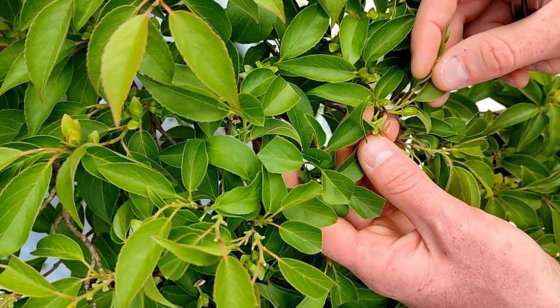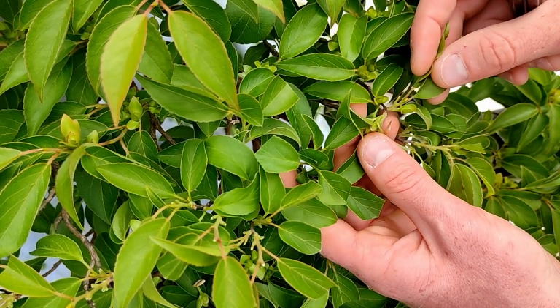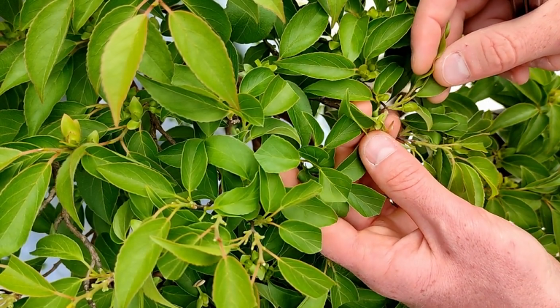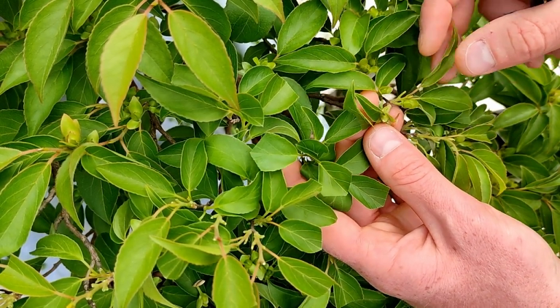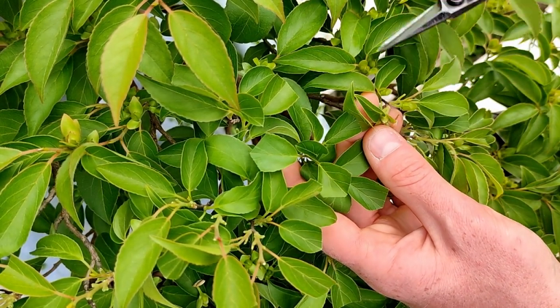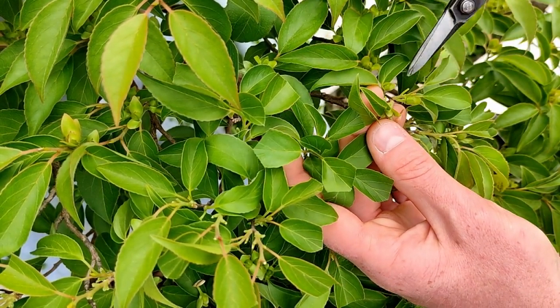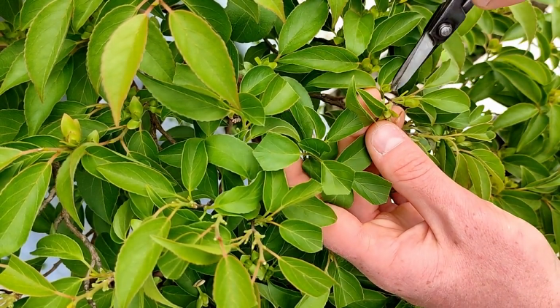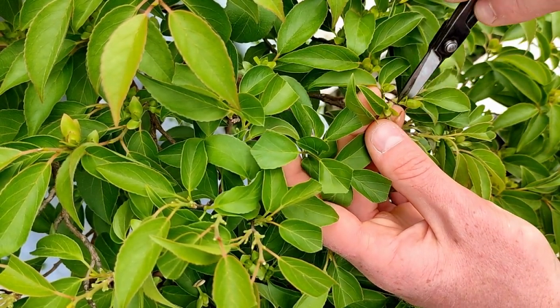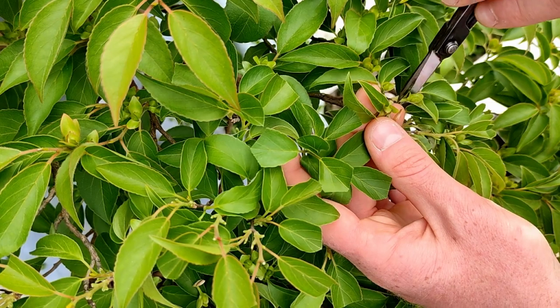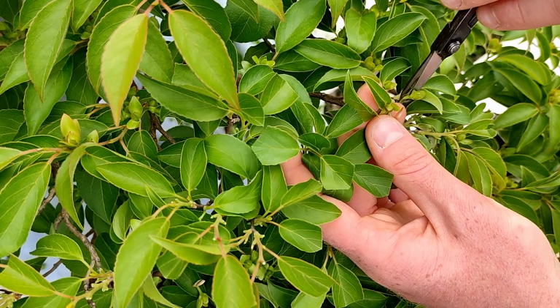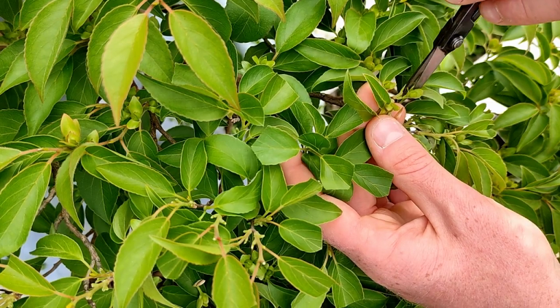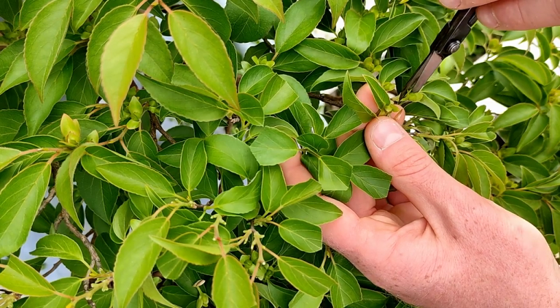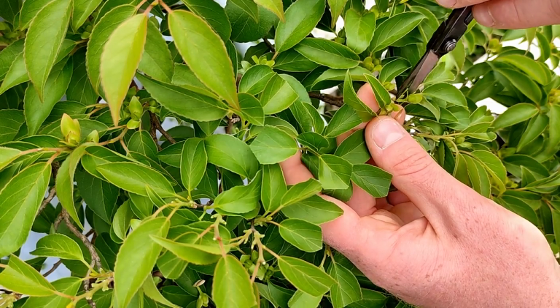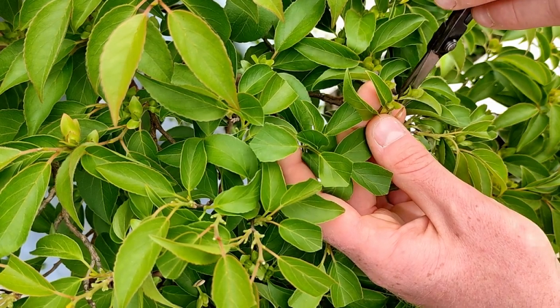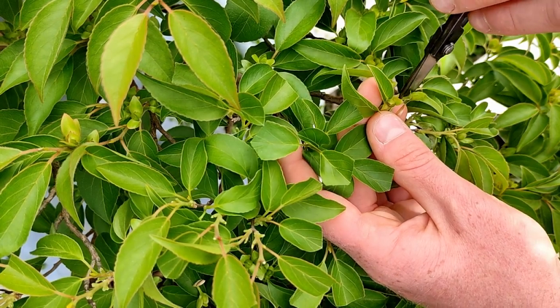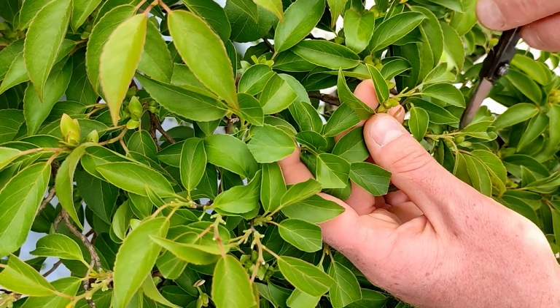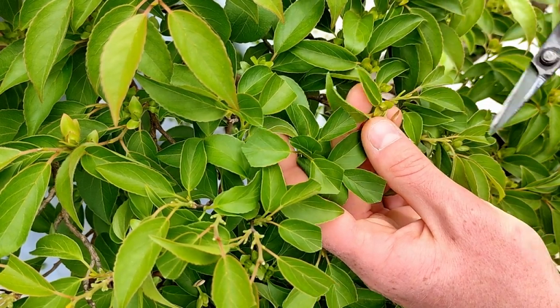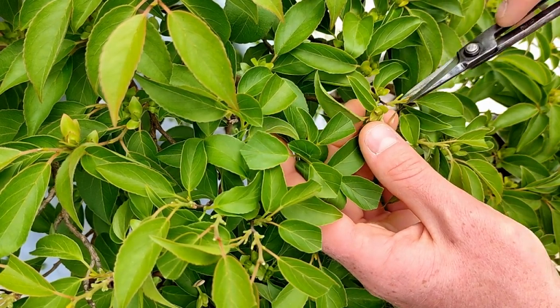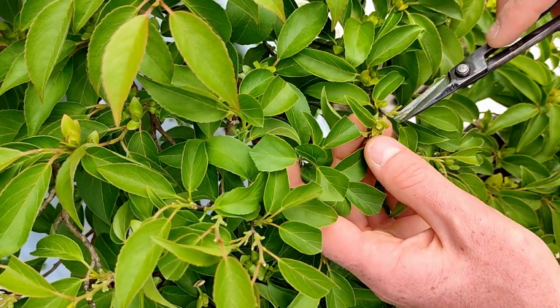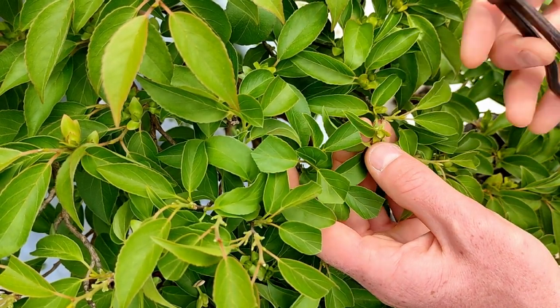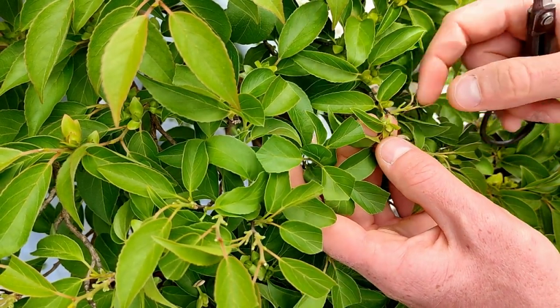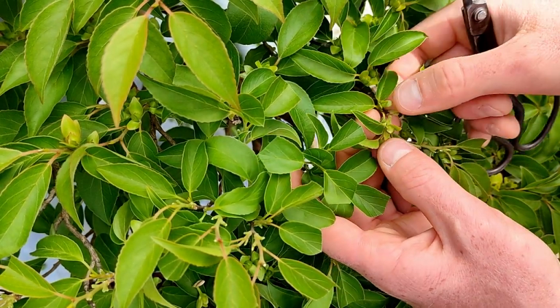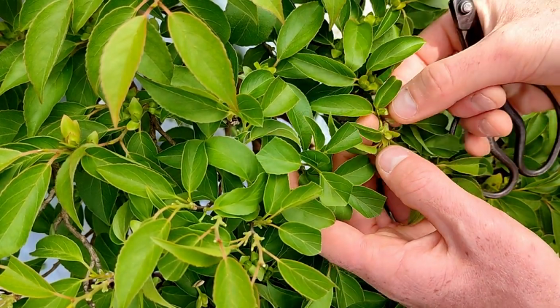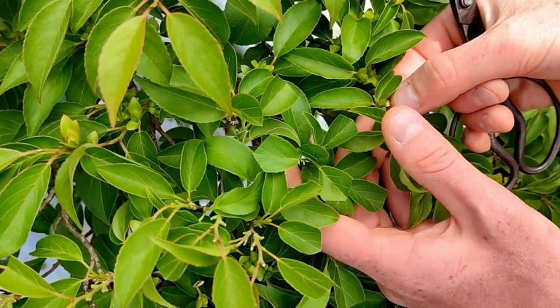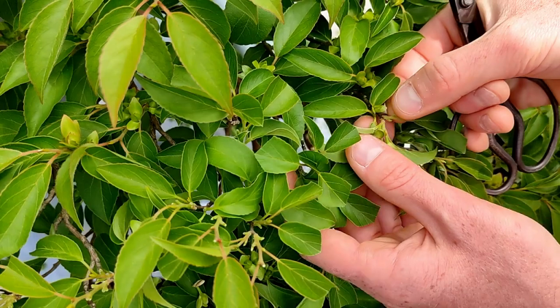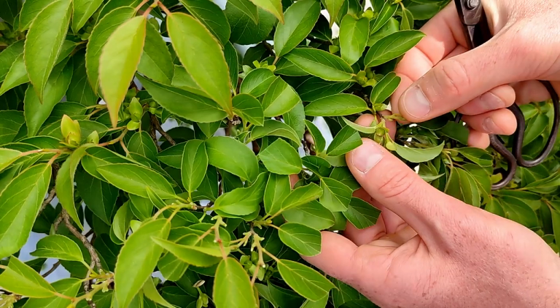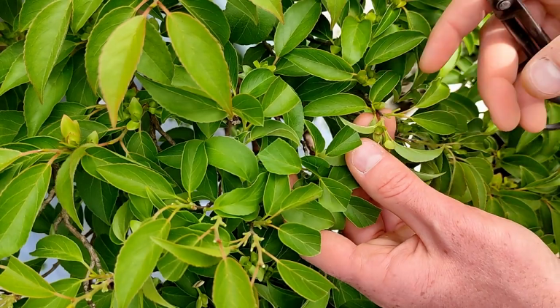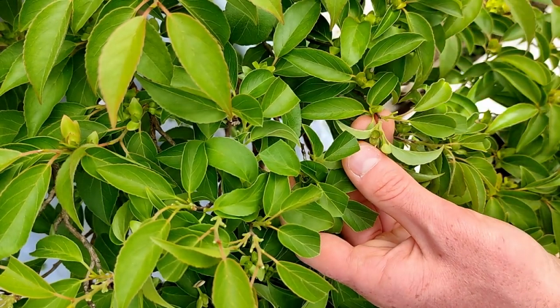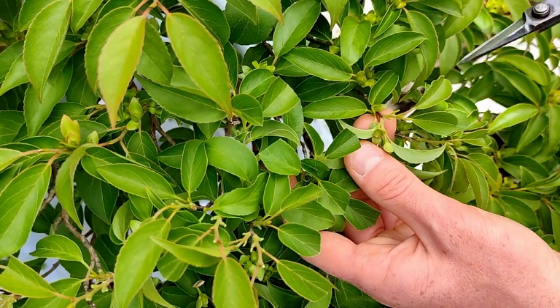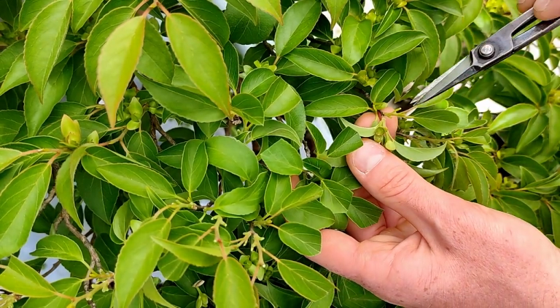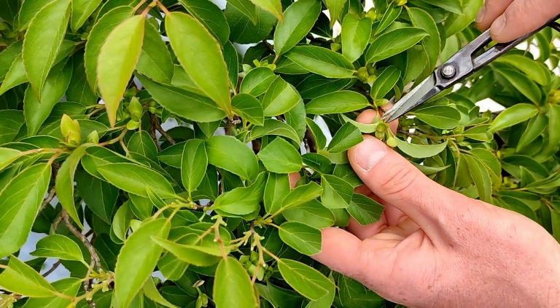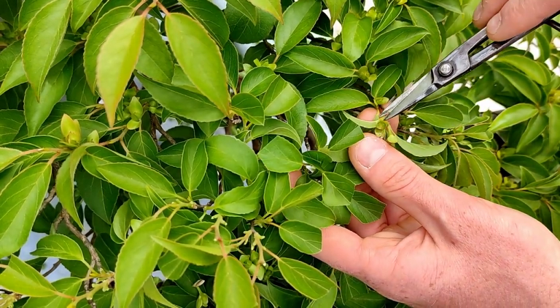On a tree this dense, it's almost inconsequential to rip a leaf or two off. However, you want to be as mindful as you can be, so that you can improve the ramification of your tree as much as possible.